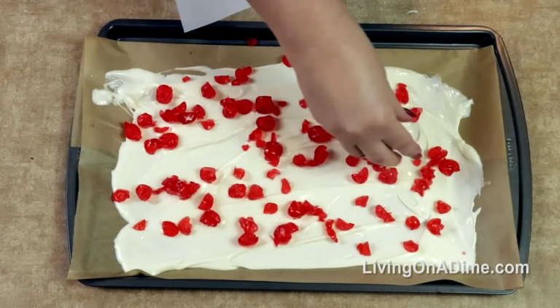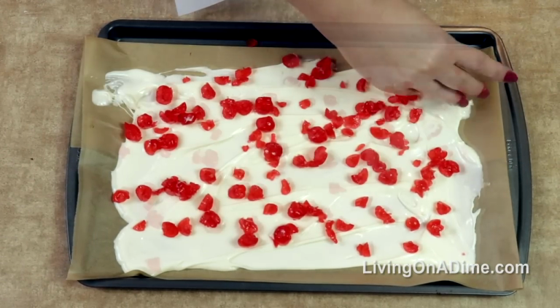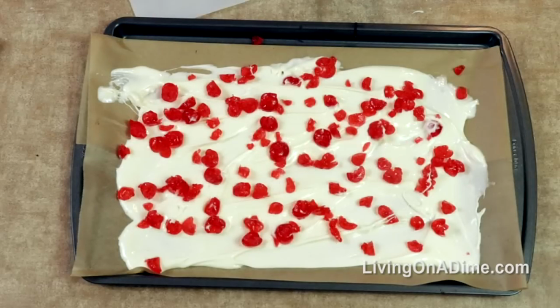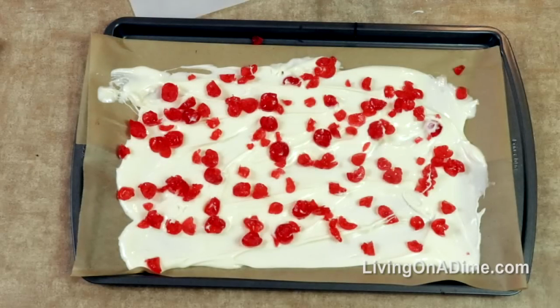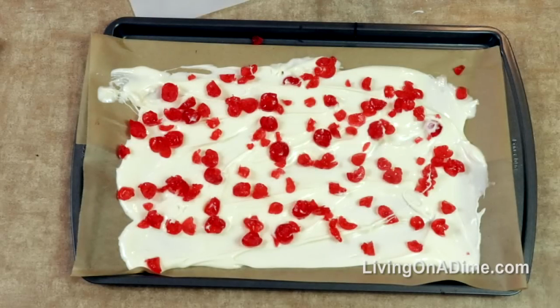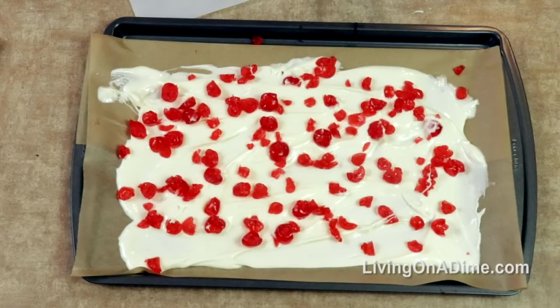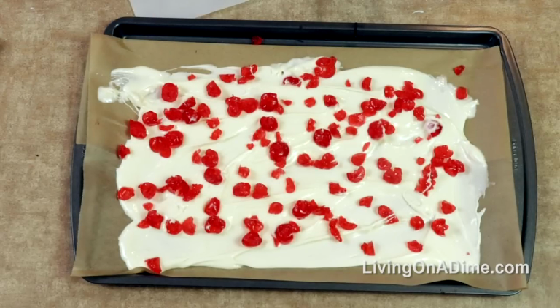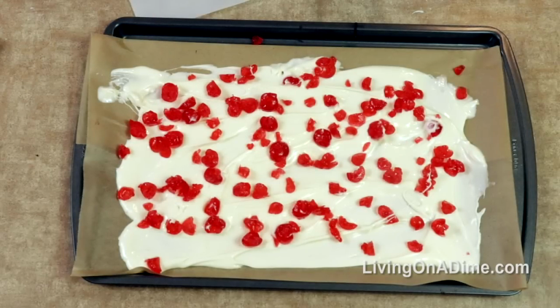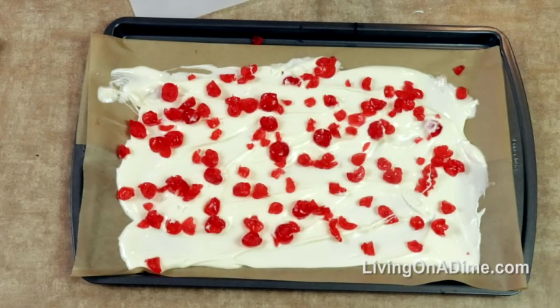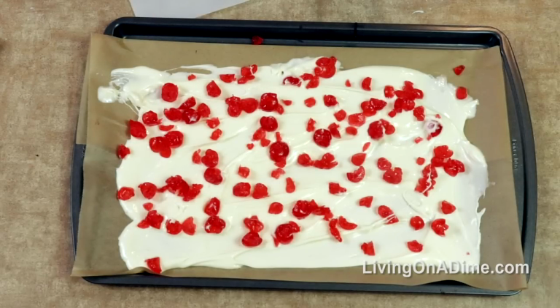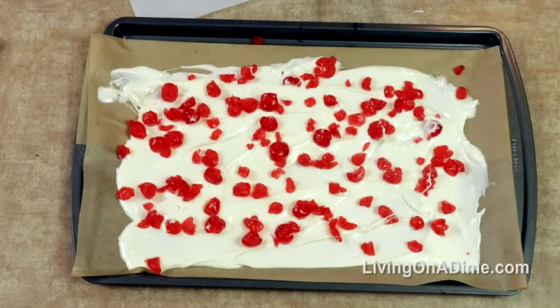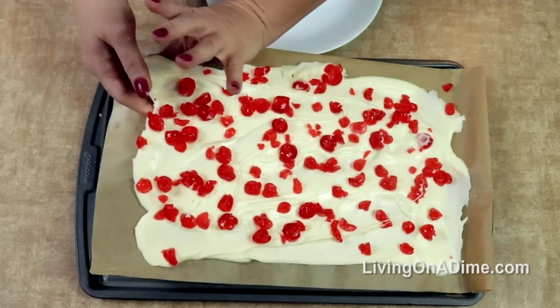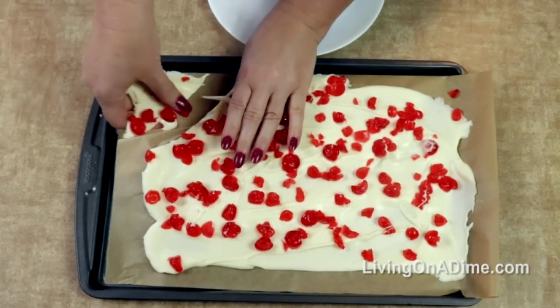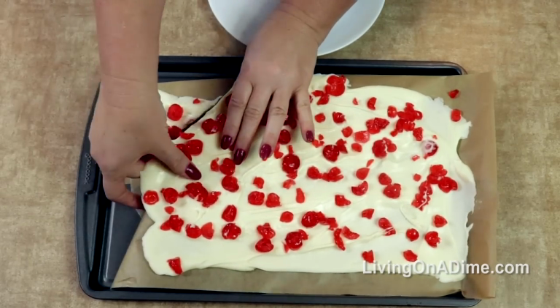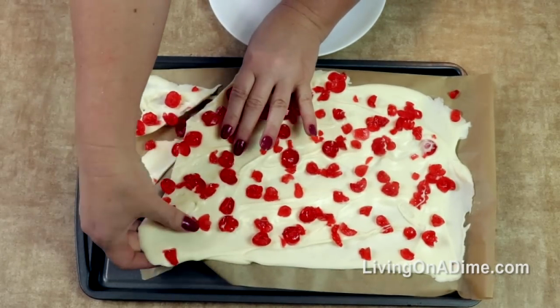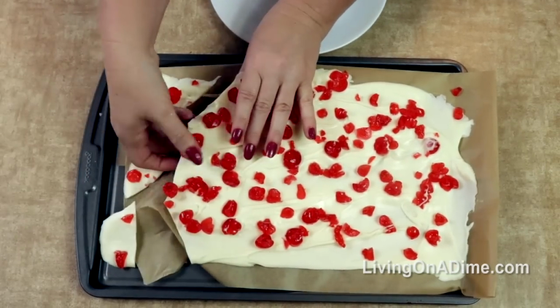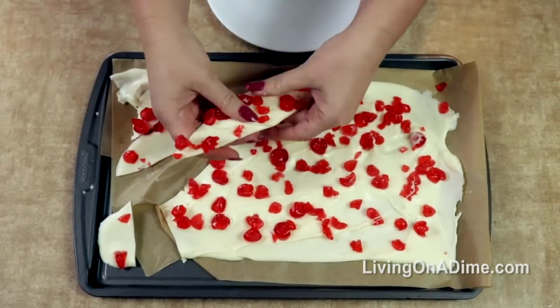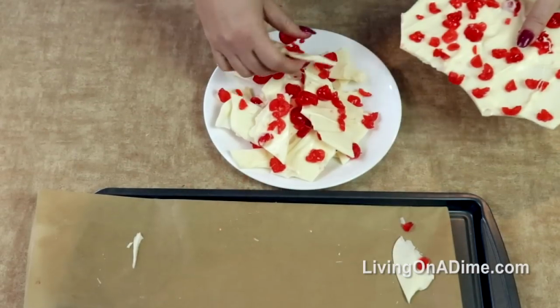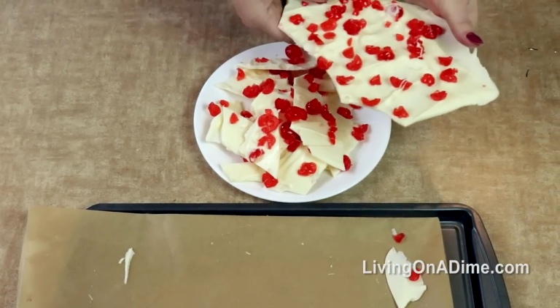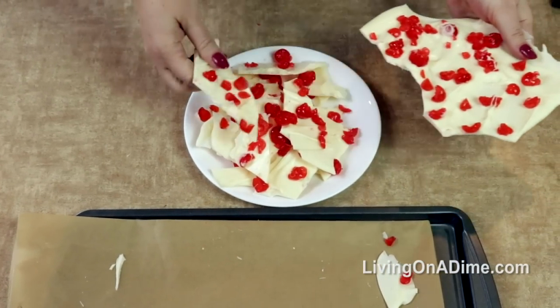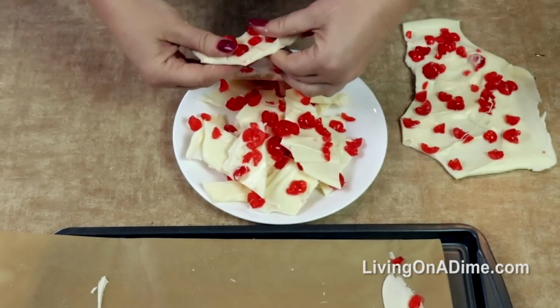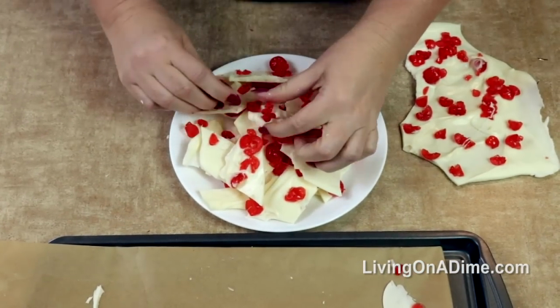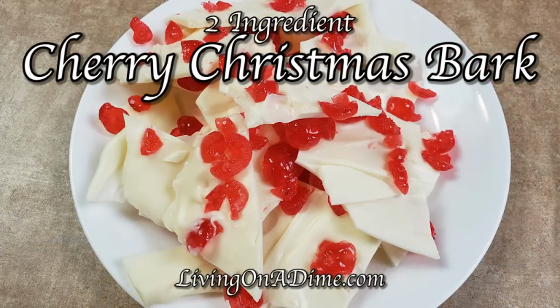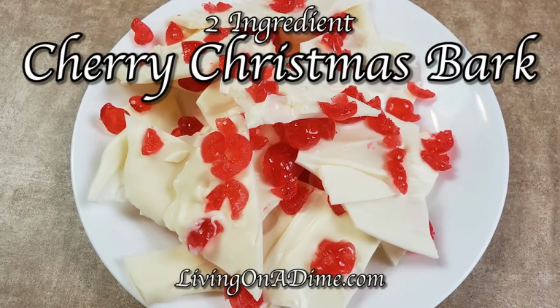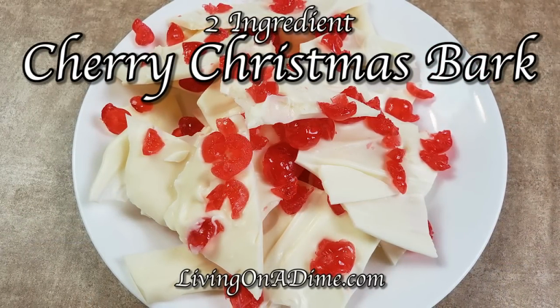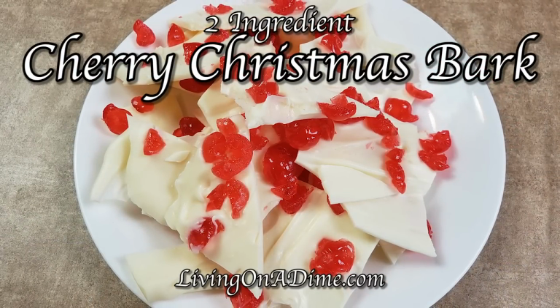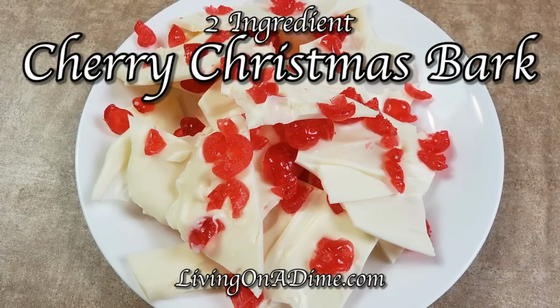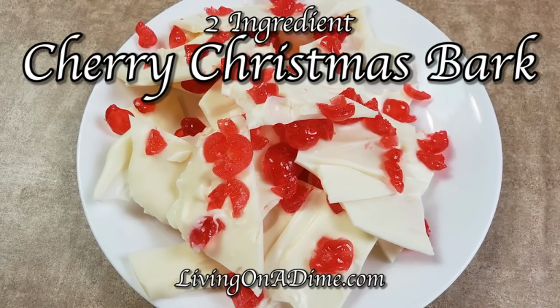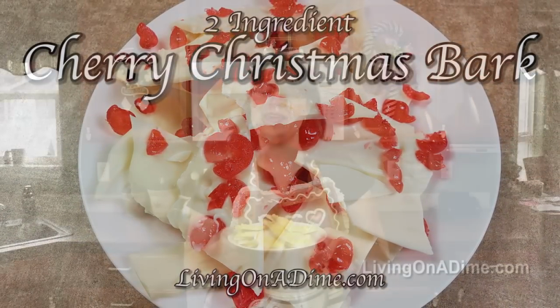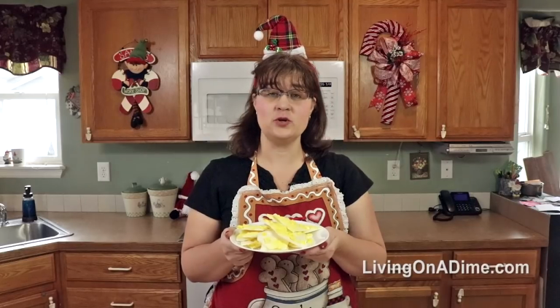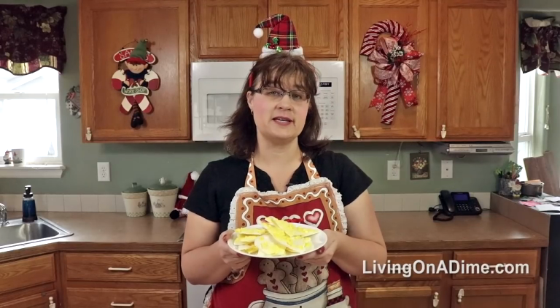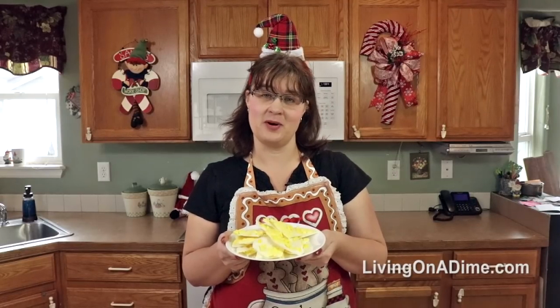Take chopped cherries and put them all over. Then put this in the freezer or let it sit on the counter until it gets hard, then break into pieces and enjoy. Easy Christmas Sunshine Bark.